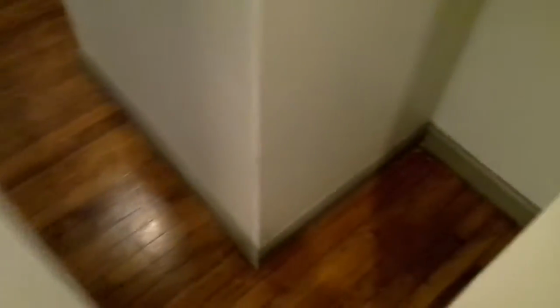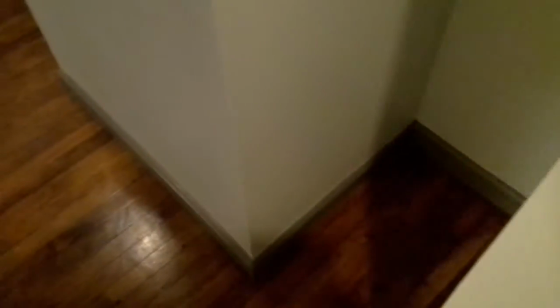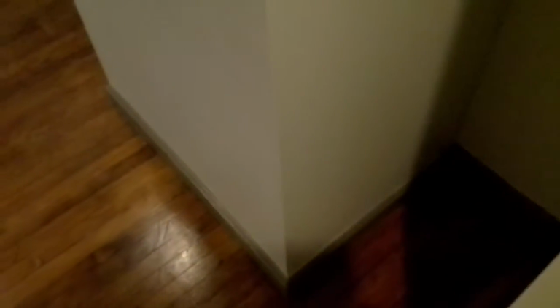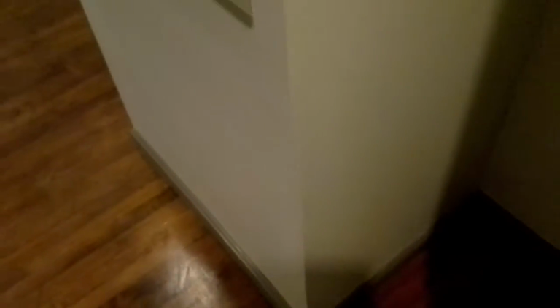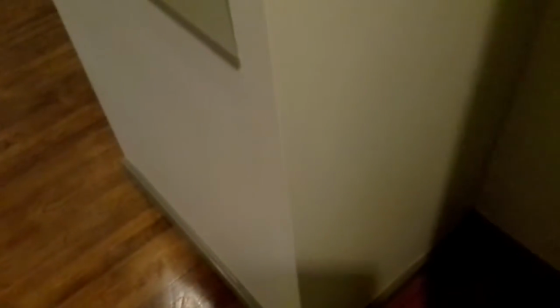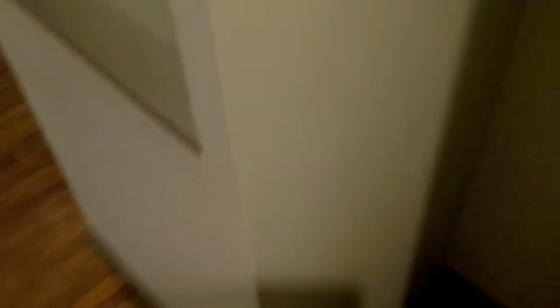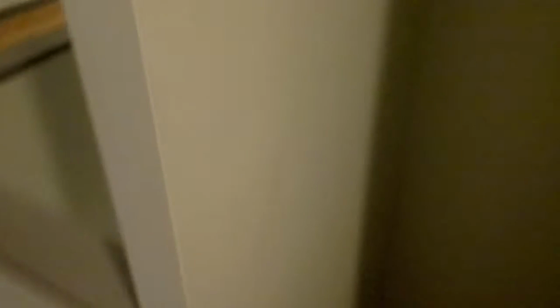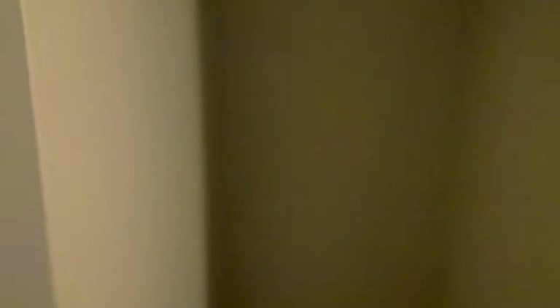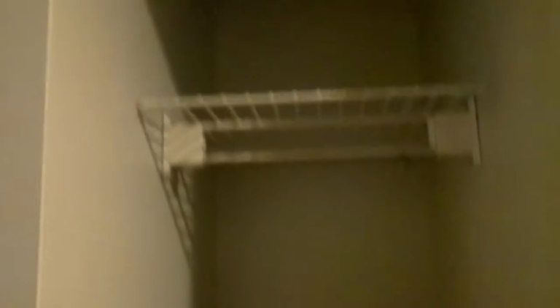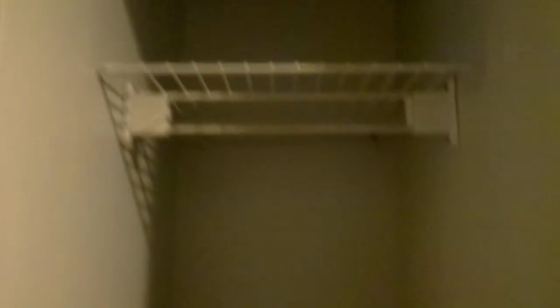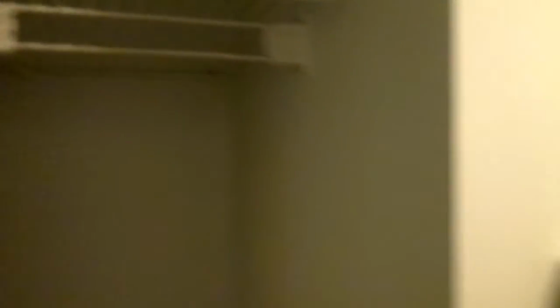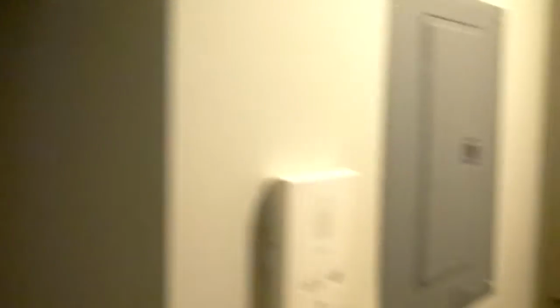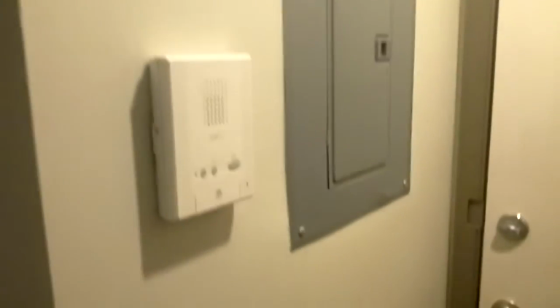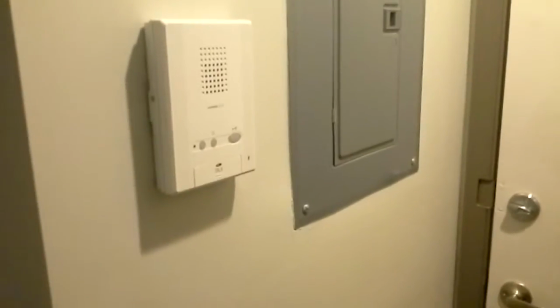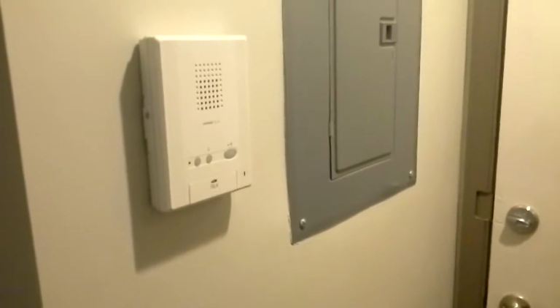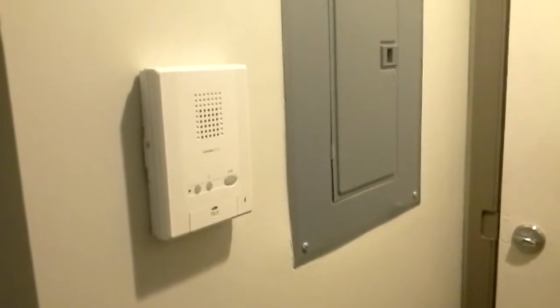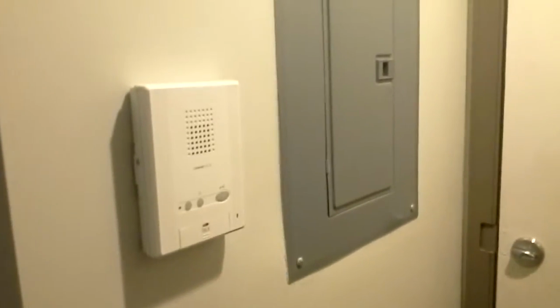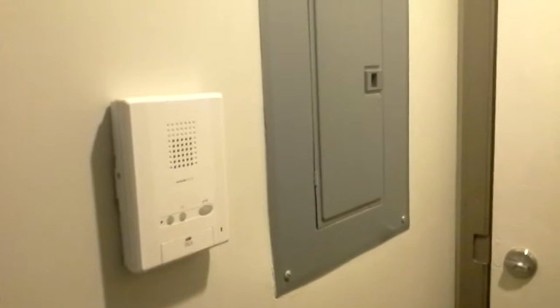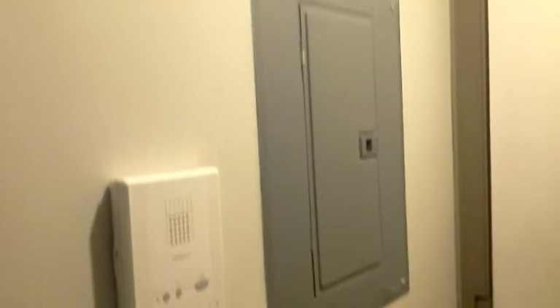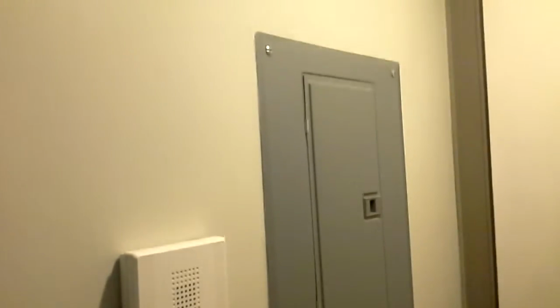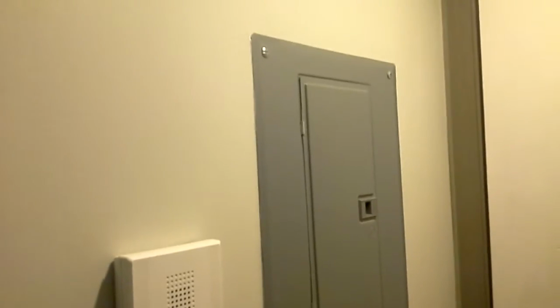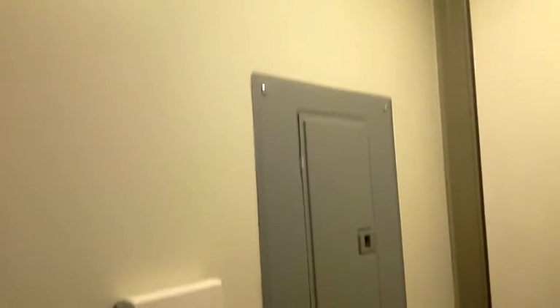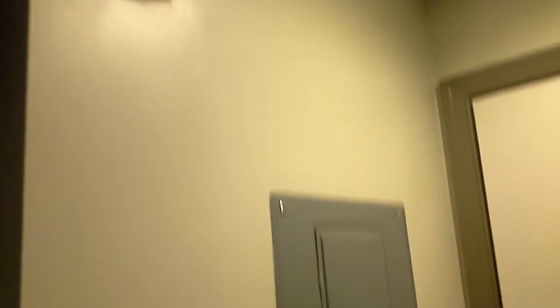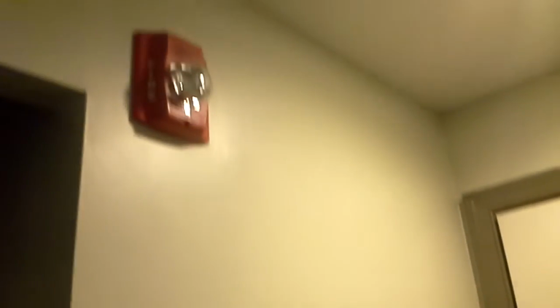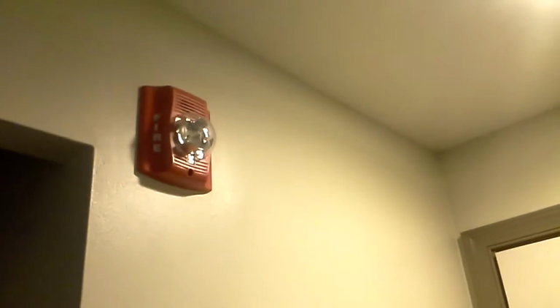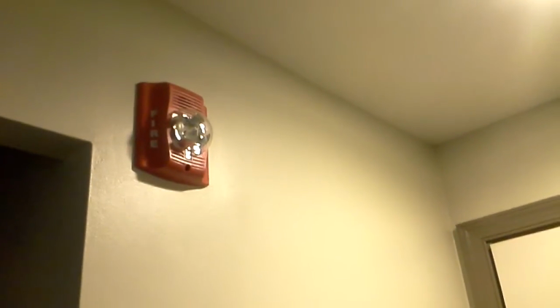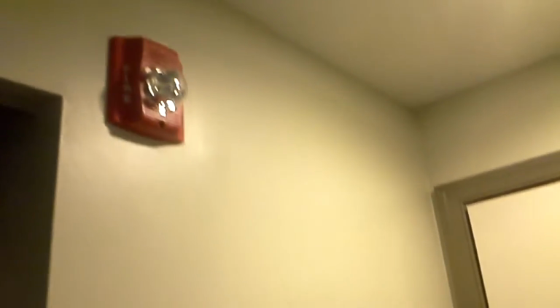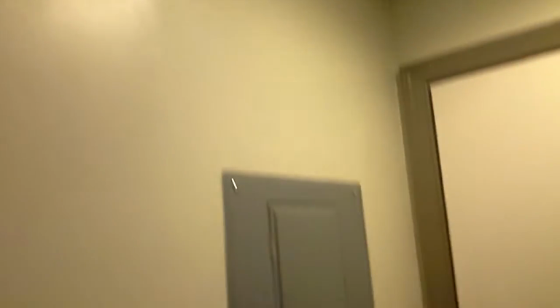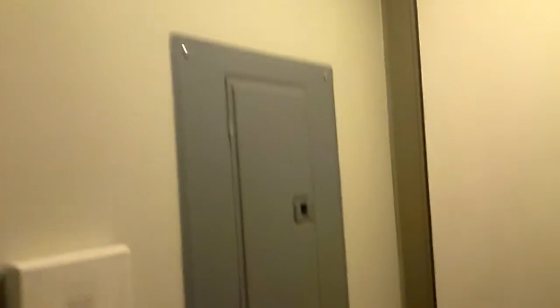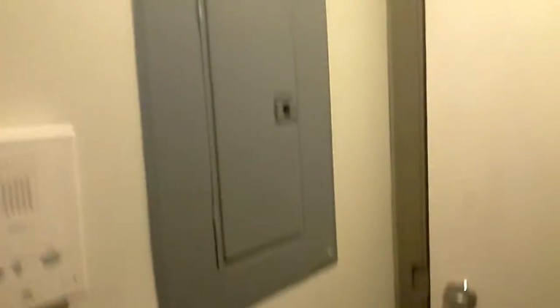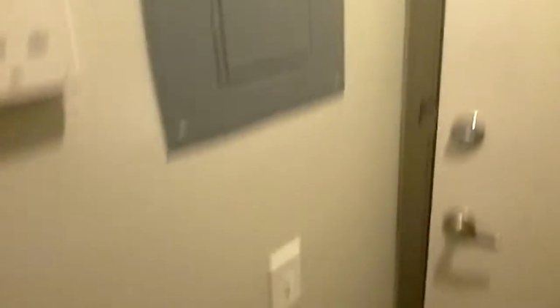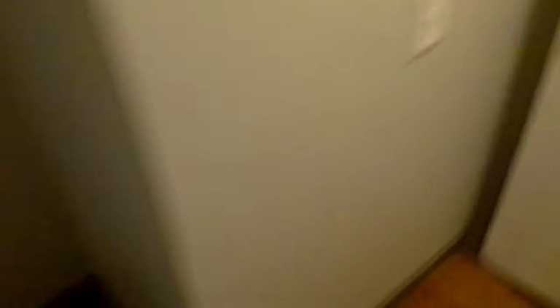At the entryway there's a small closet area and an intercom system to allow people to enter the building. There's also a fire alarm and a new electrical panel.